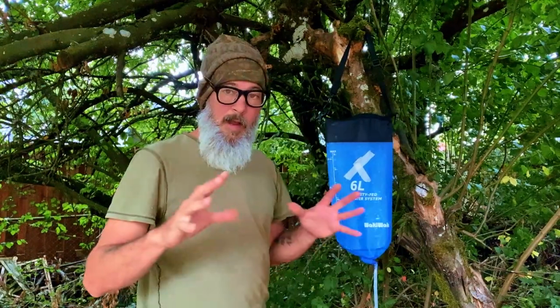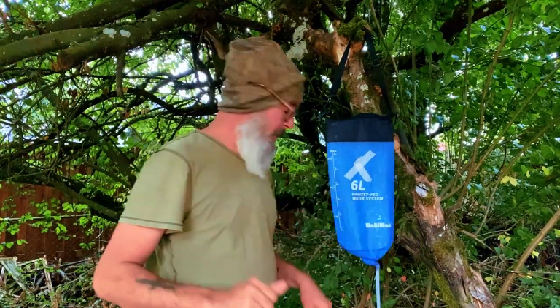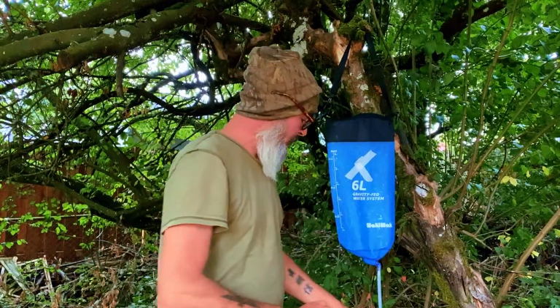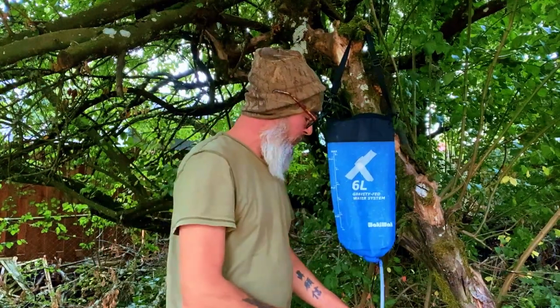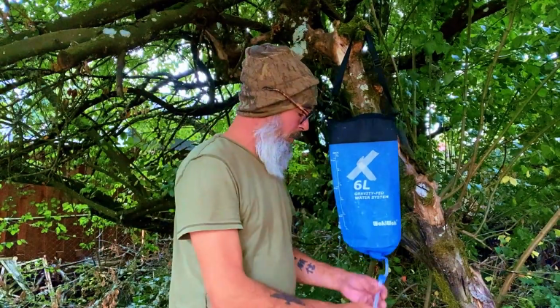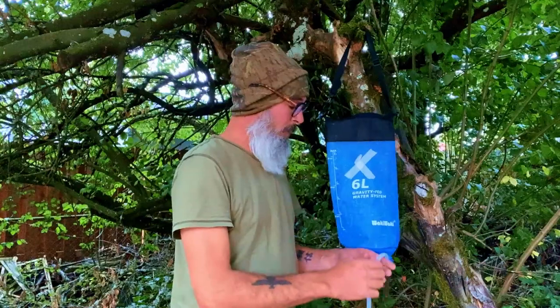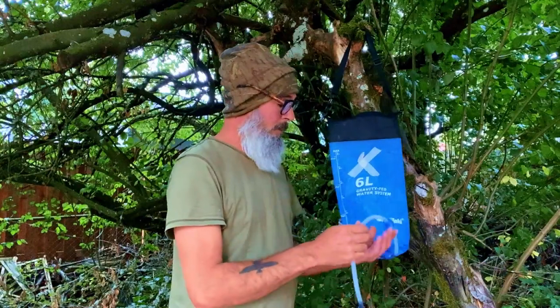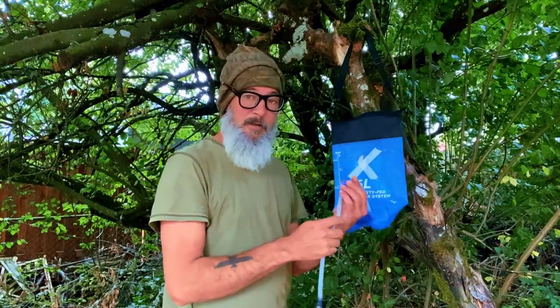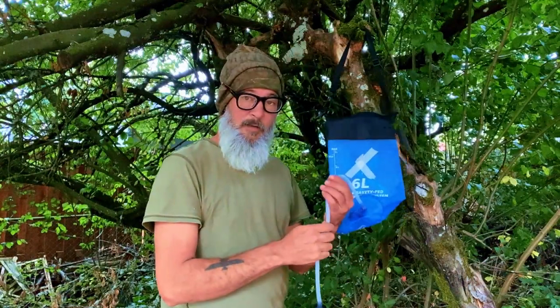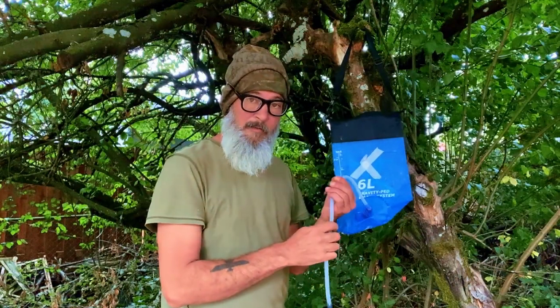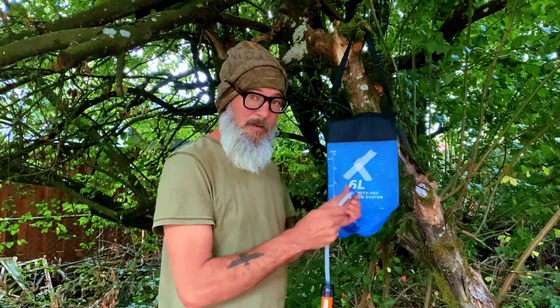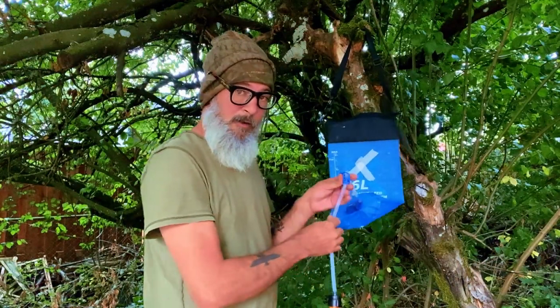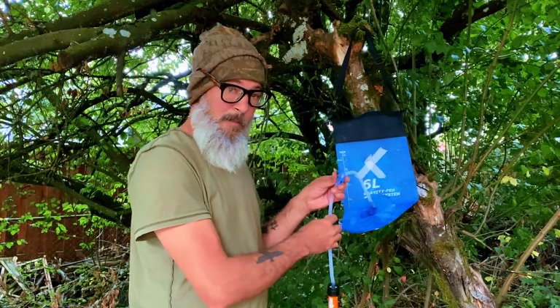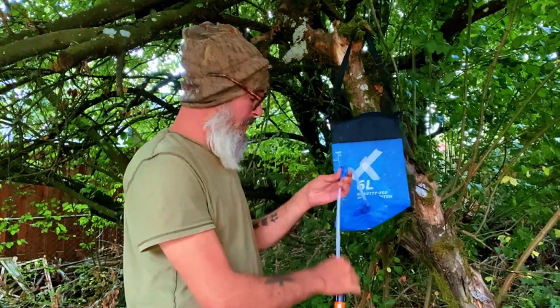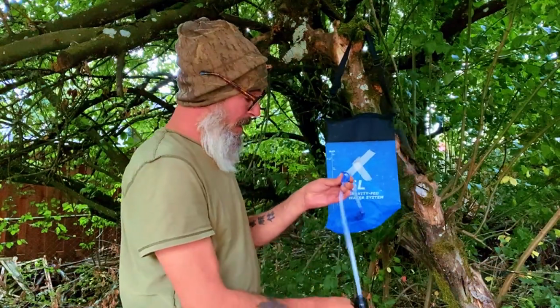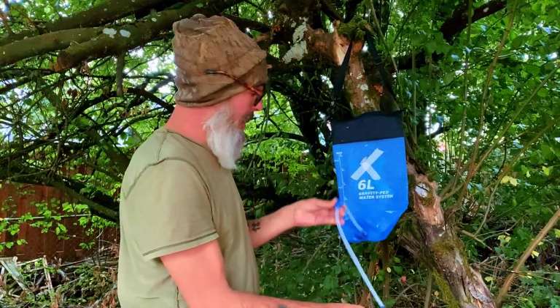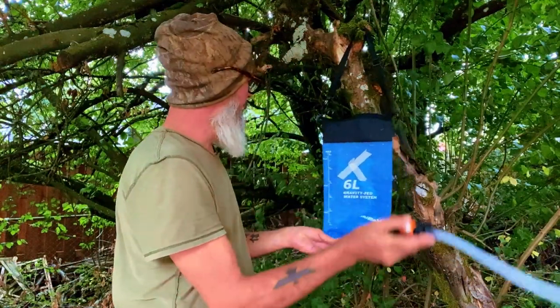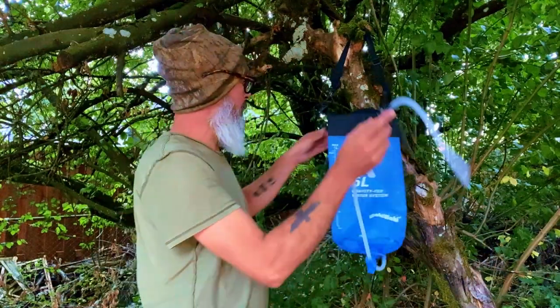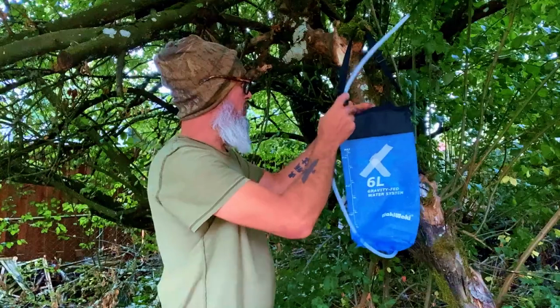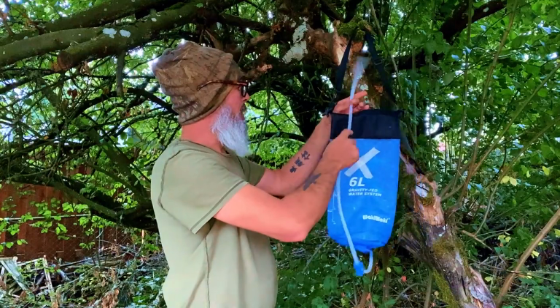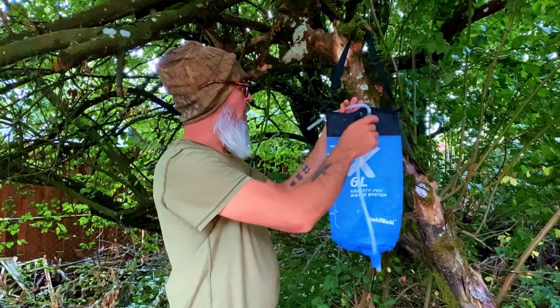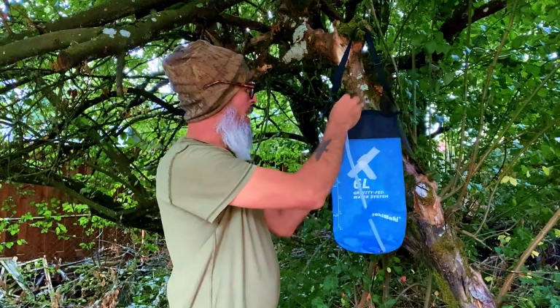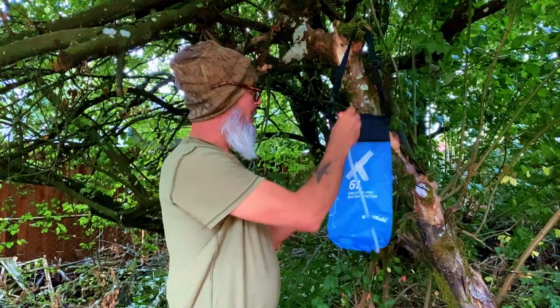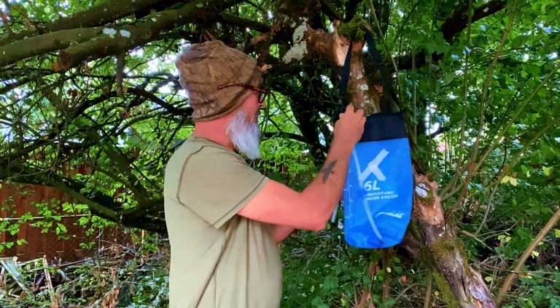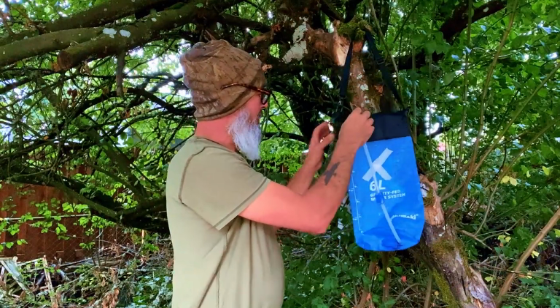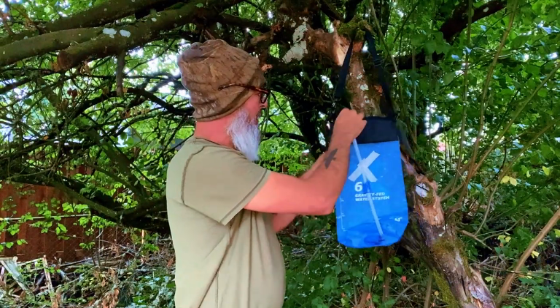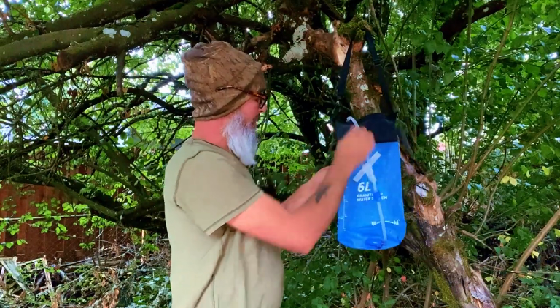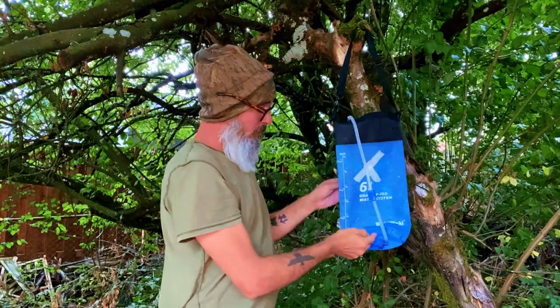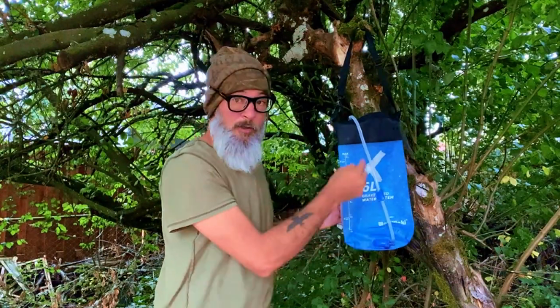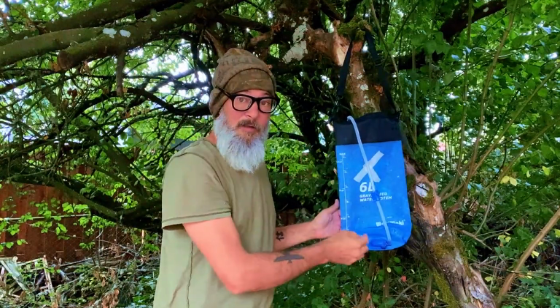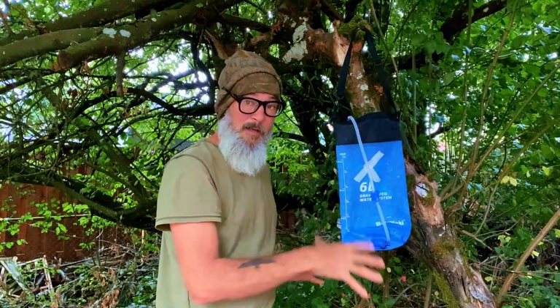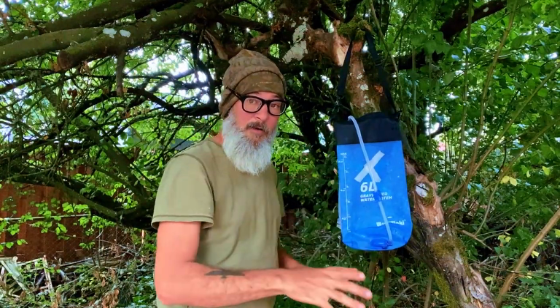The last tip I can share with you is when you are done with it, seal this off with your little clamp and take the top of the hose and put it over the bag so it's staying up like that. That way there's no chance of this thing leaking overnight. You don't want to wake up and have no water.